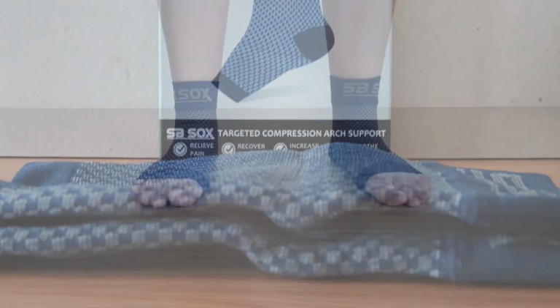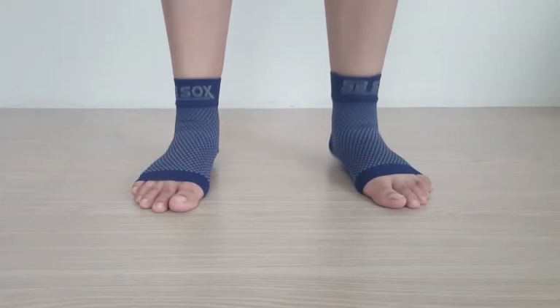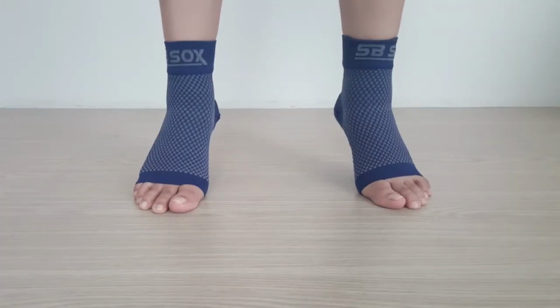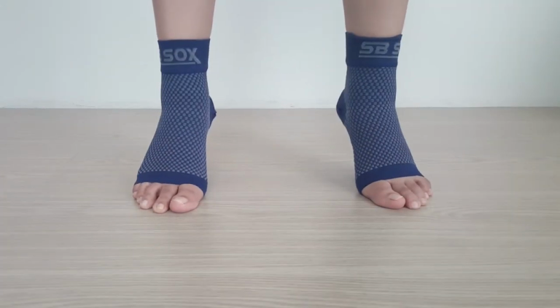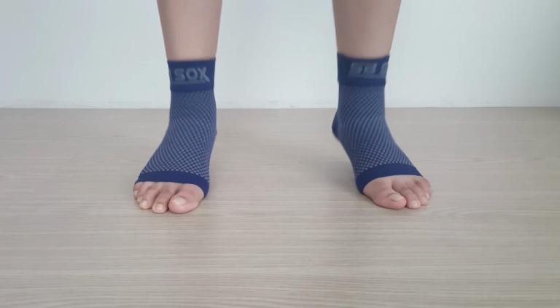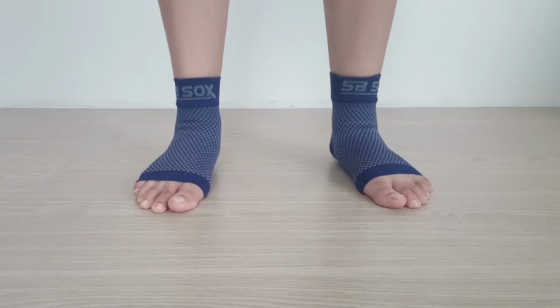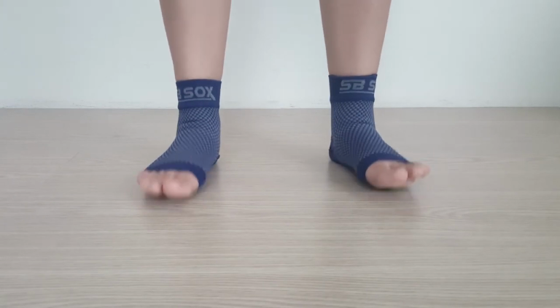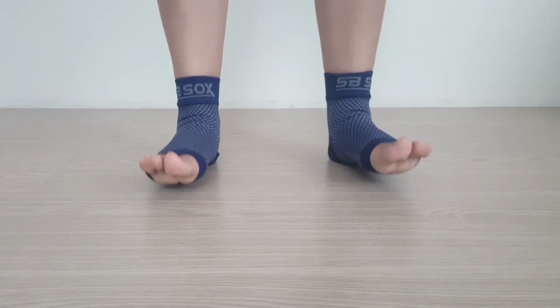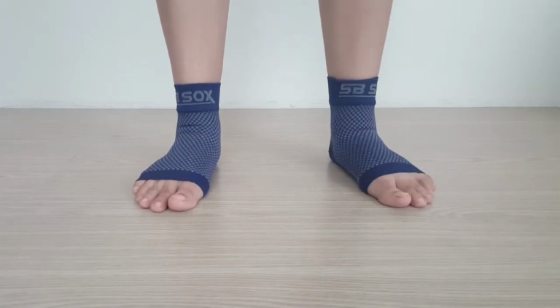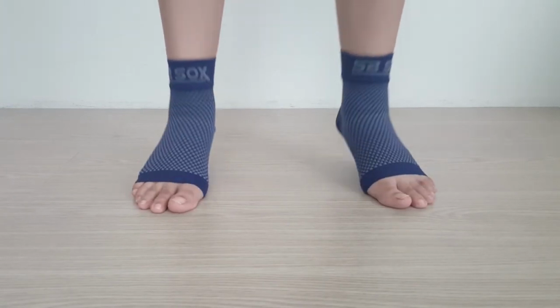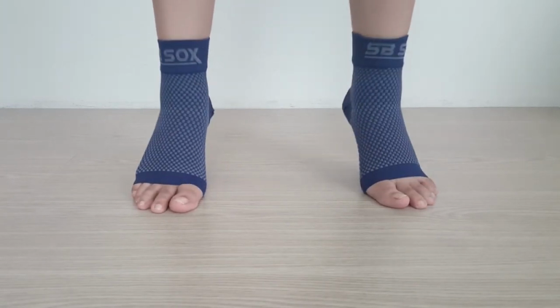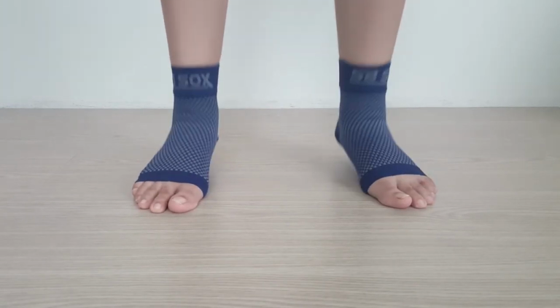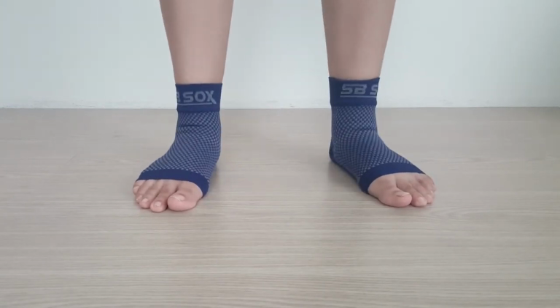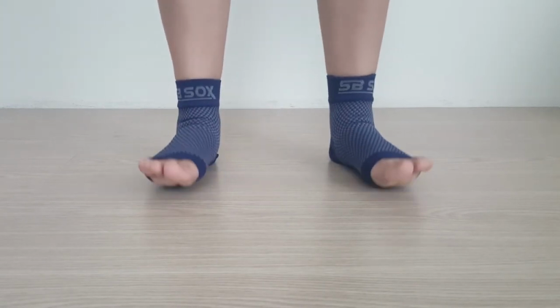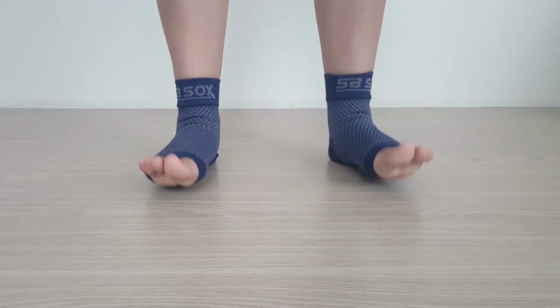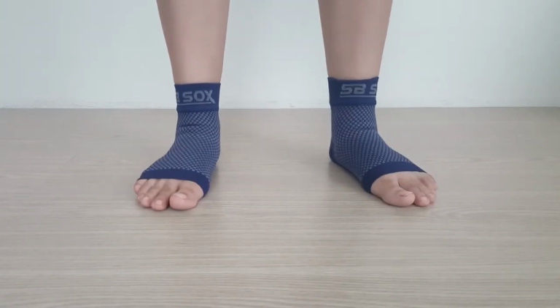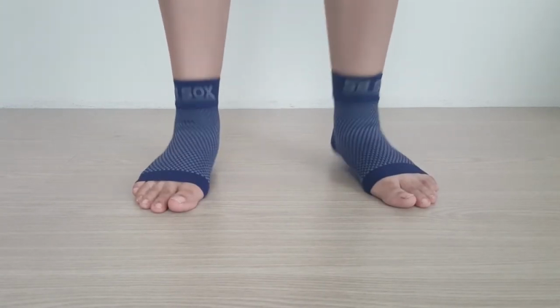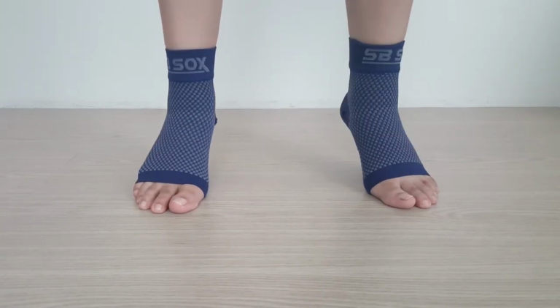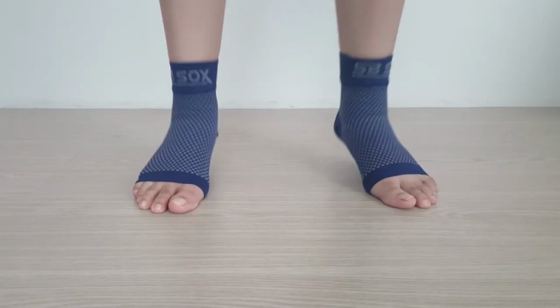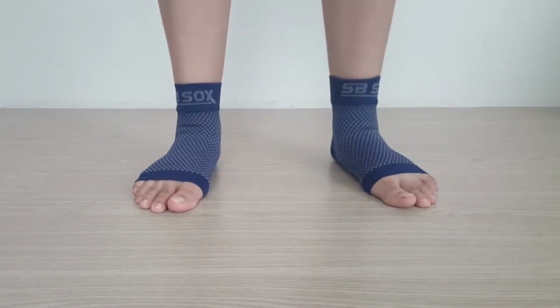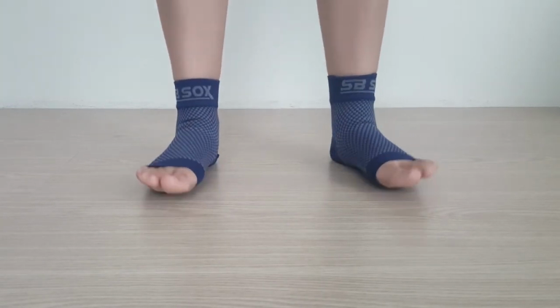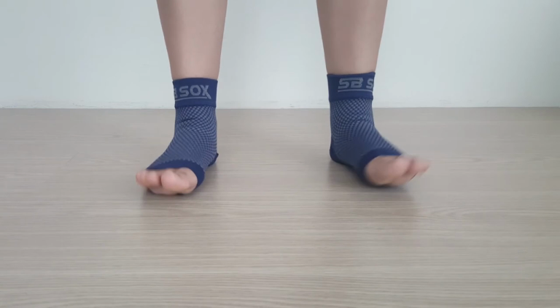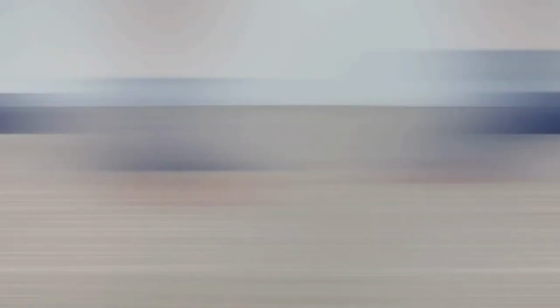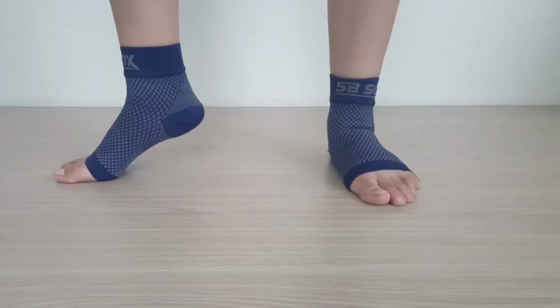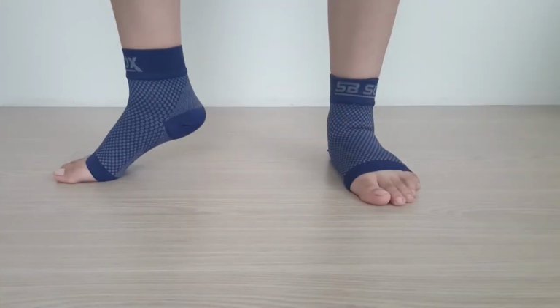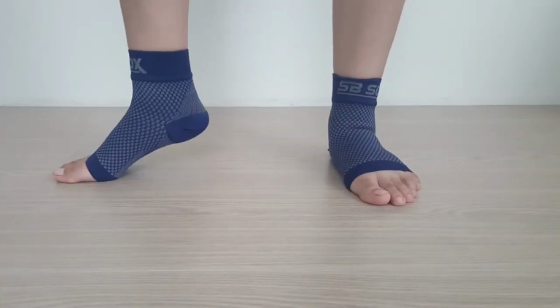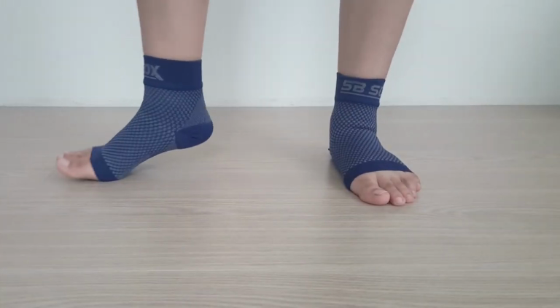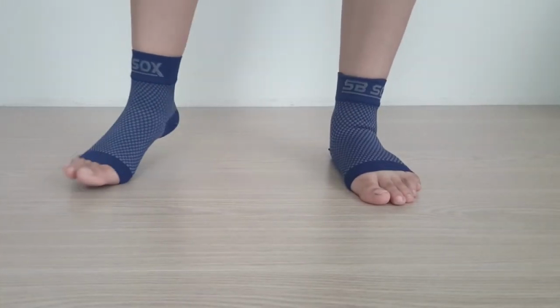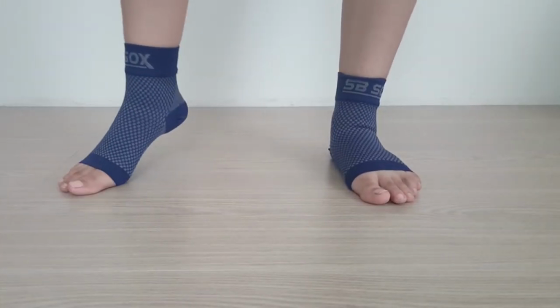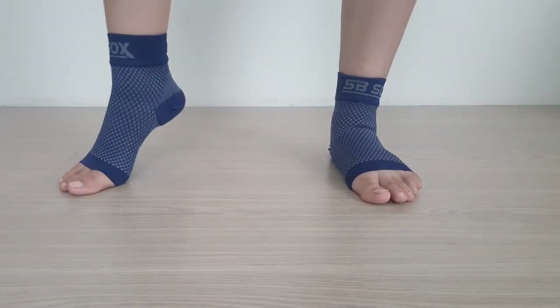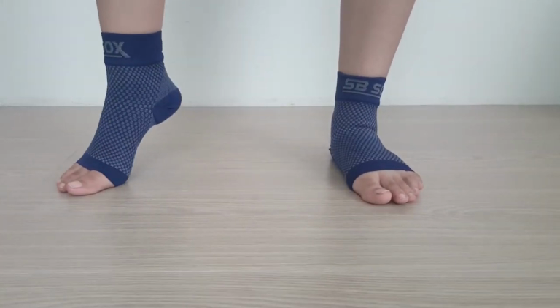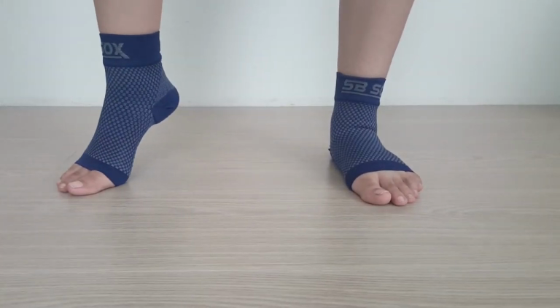It's also thin enough to be worn under your normal socks without causing any extra bulk. But as you can see, you can wear them on their own as well. Using them in any pair of shoes feels light and comfortable.